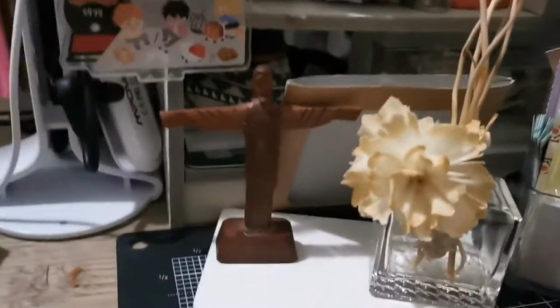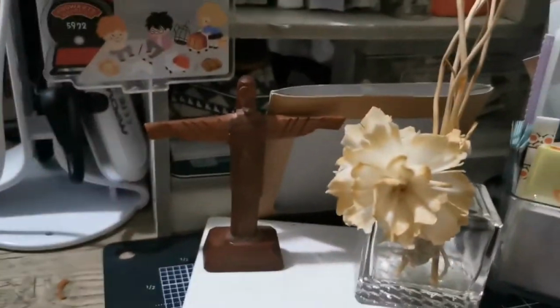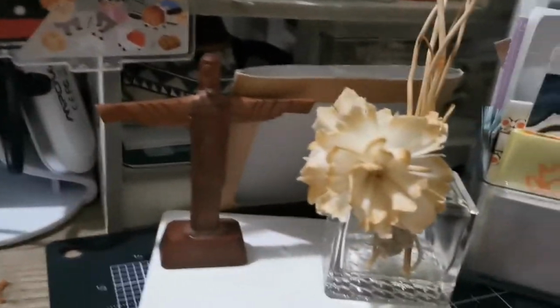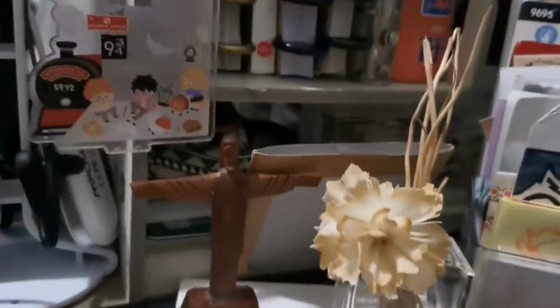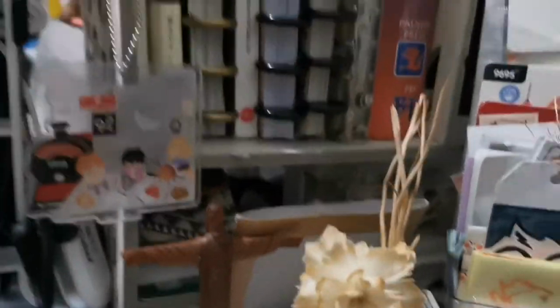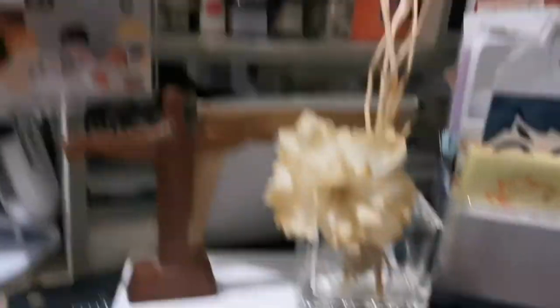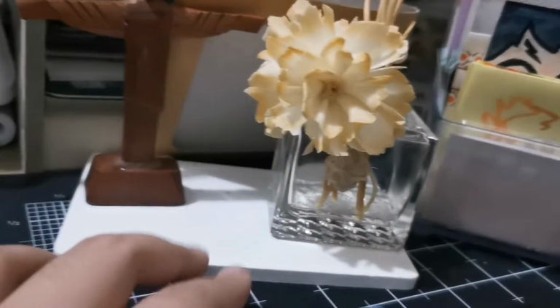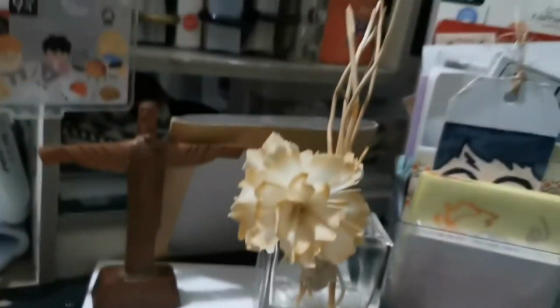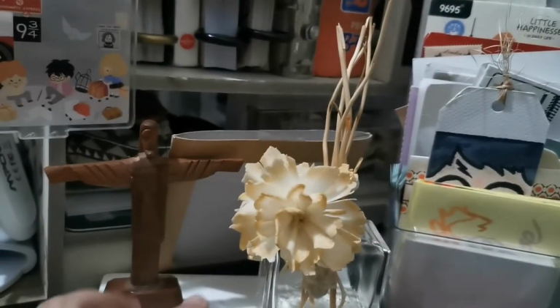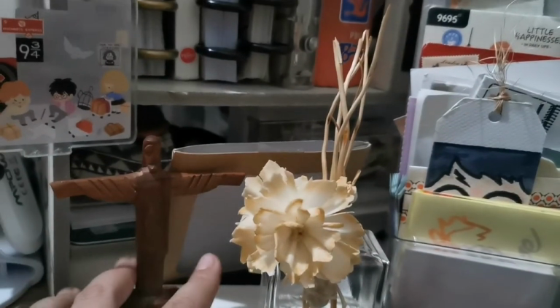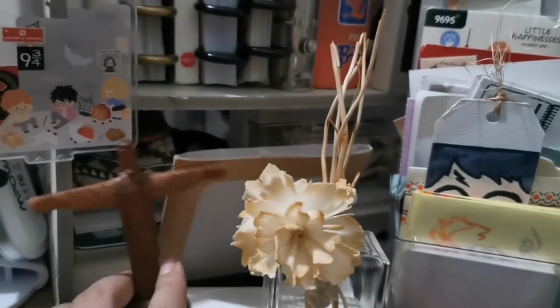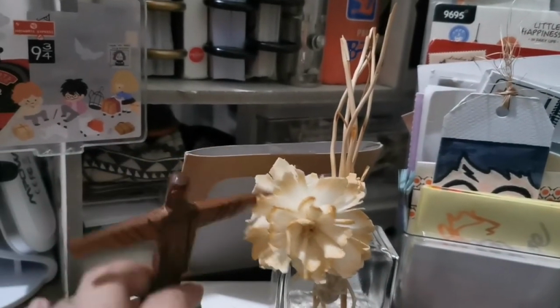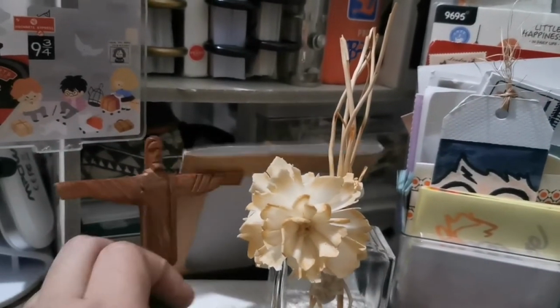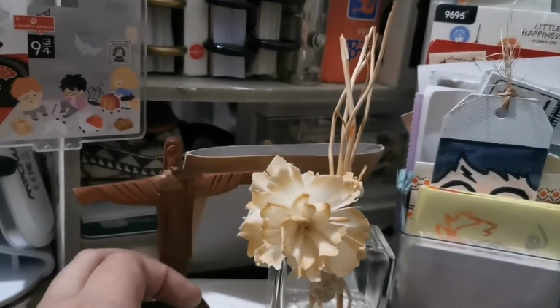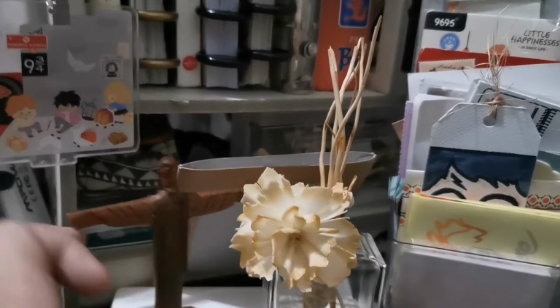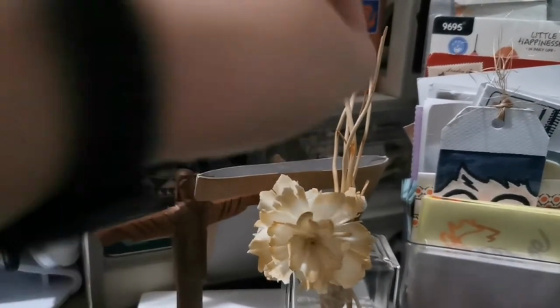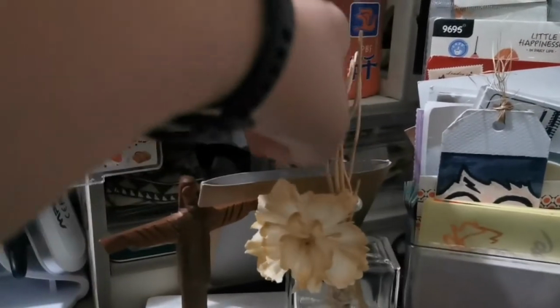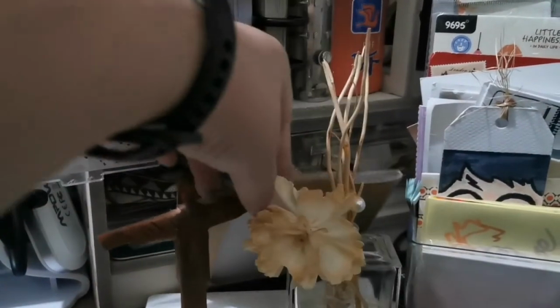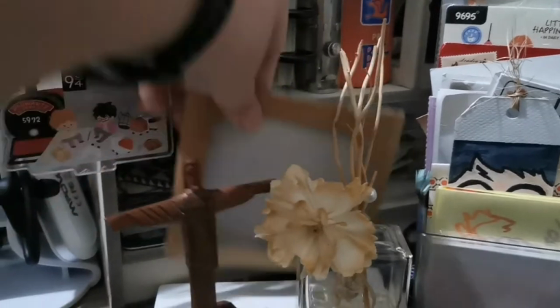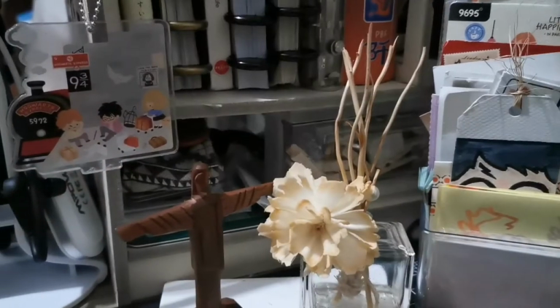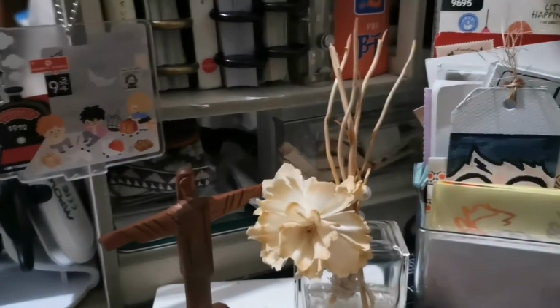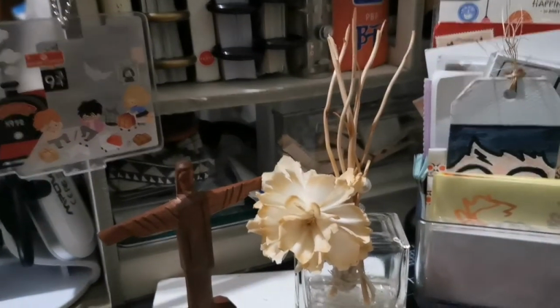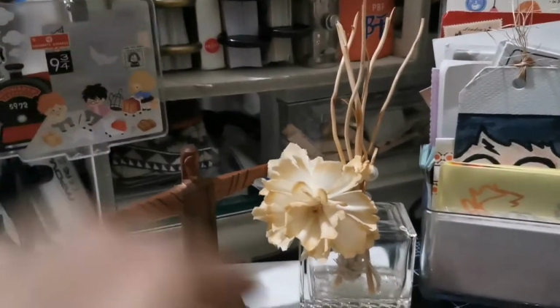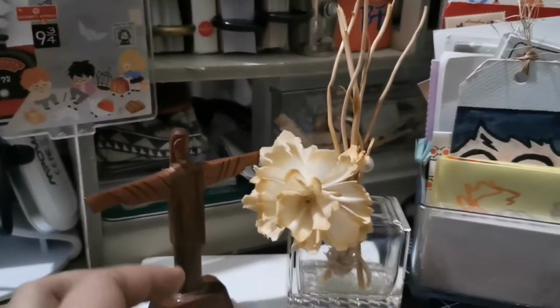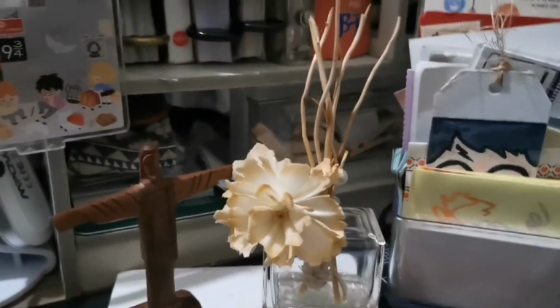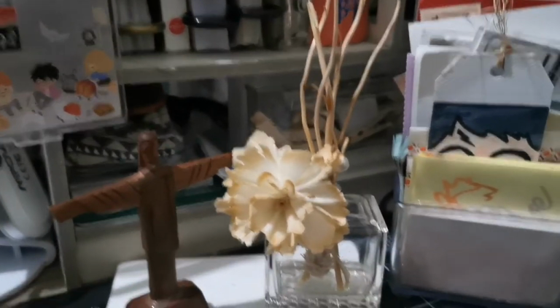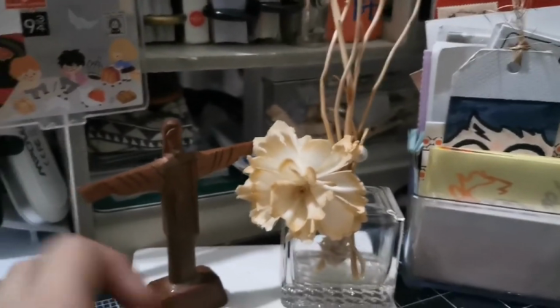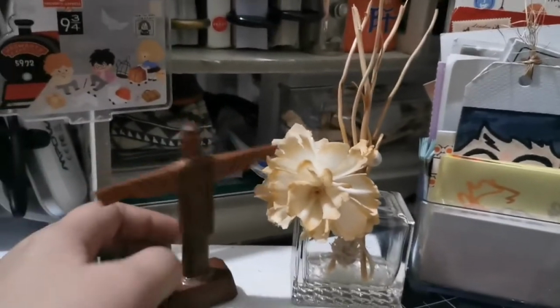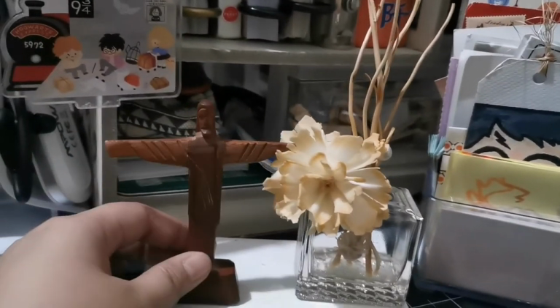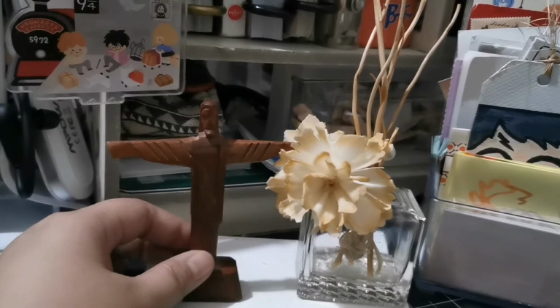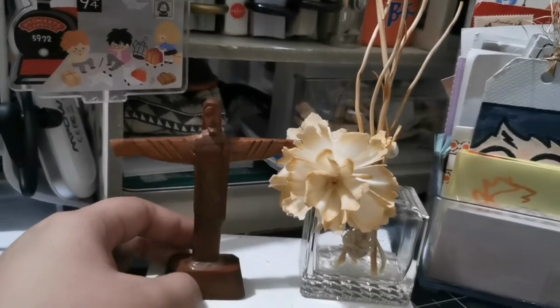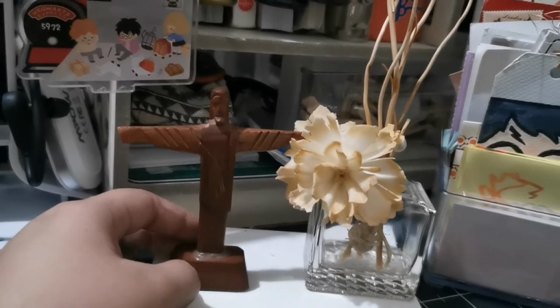Here I have my mini altar. This Christ the Redeemer figurine is something my friend gifted me way back — I can't remember what year.